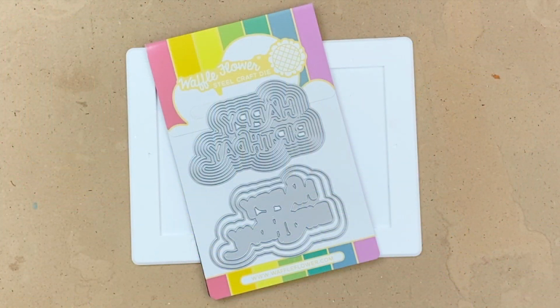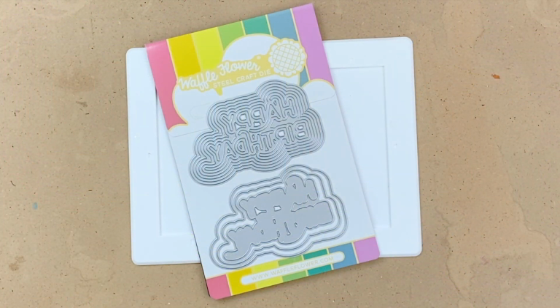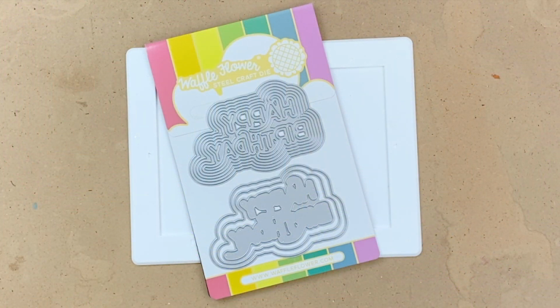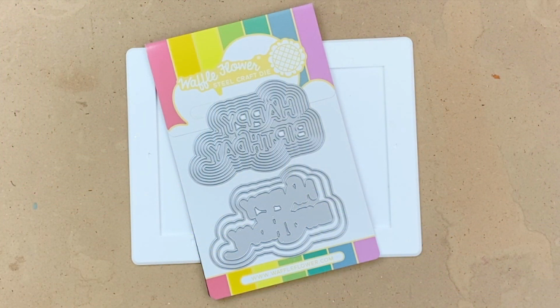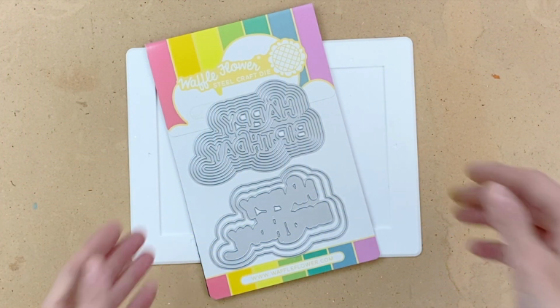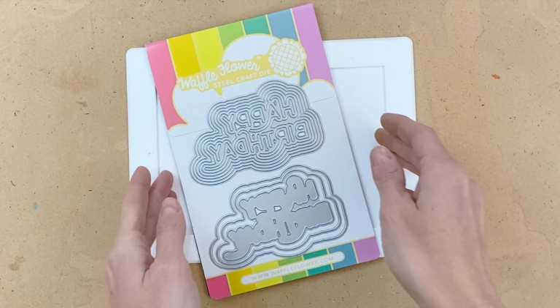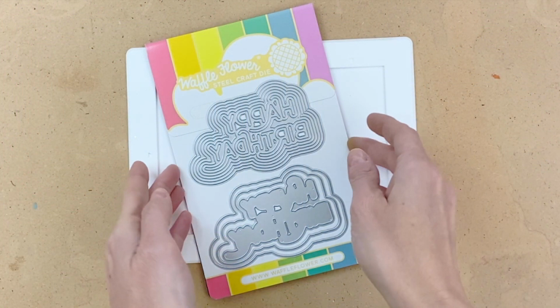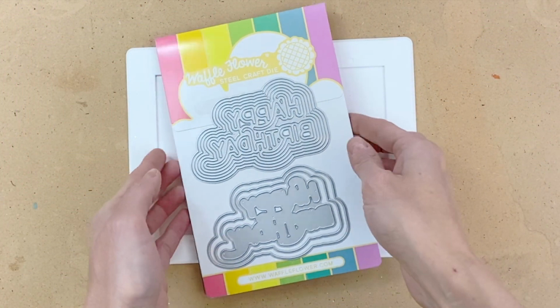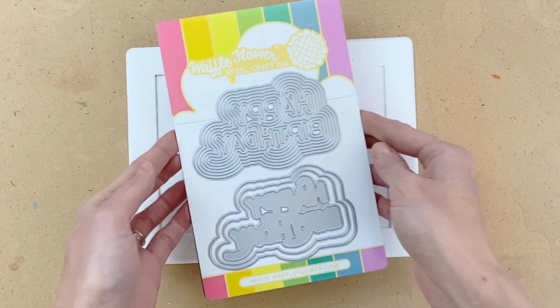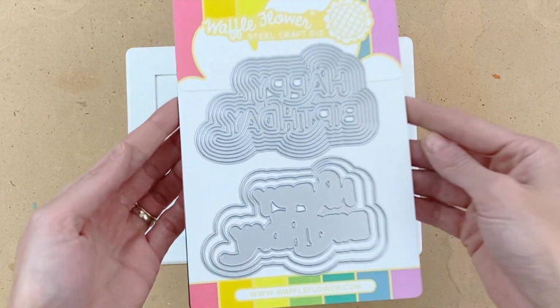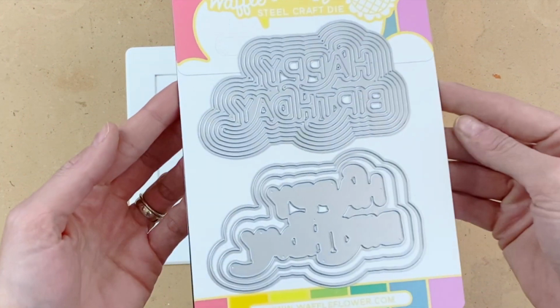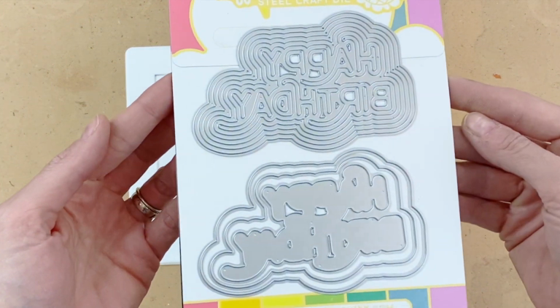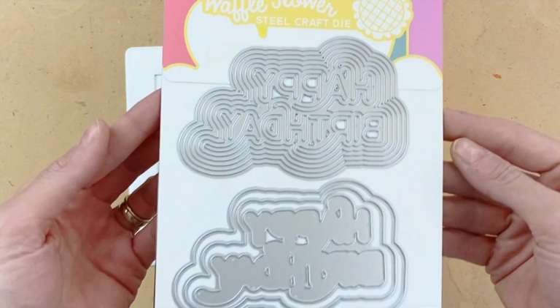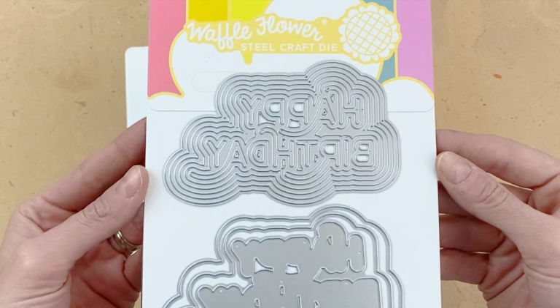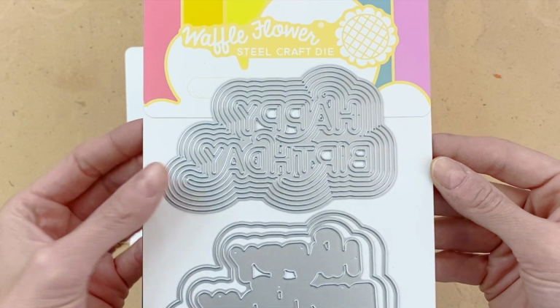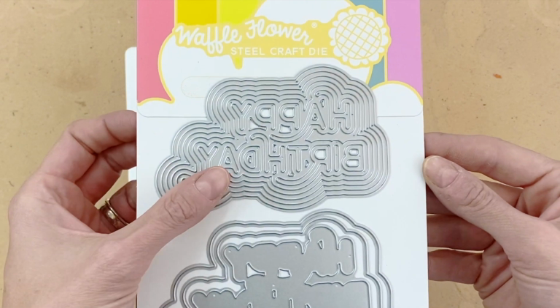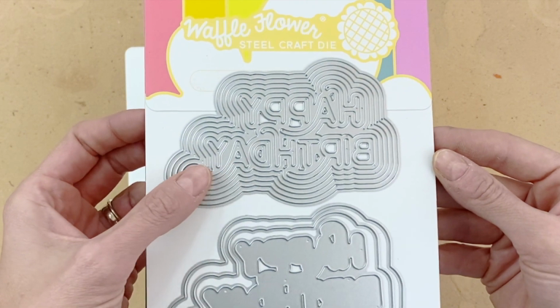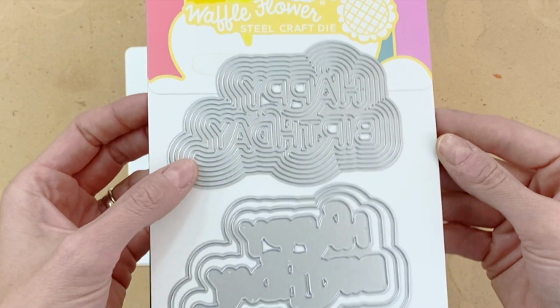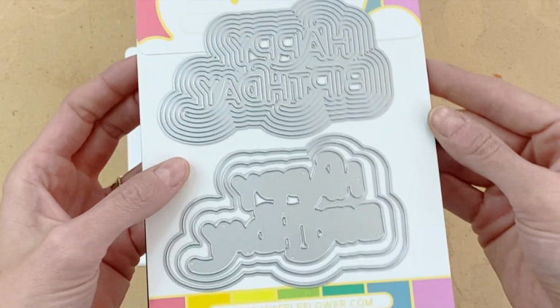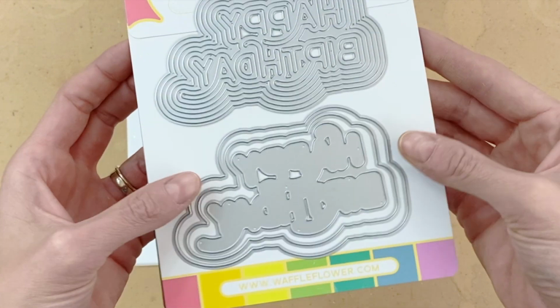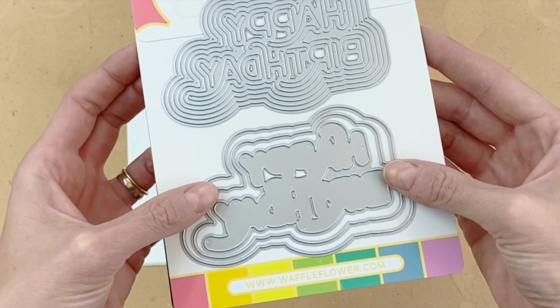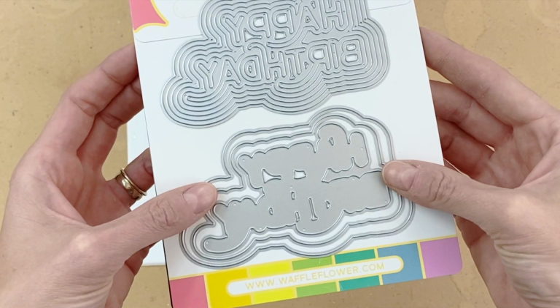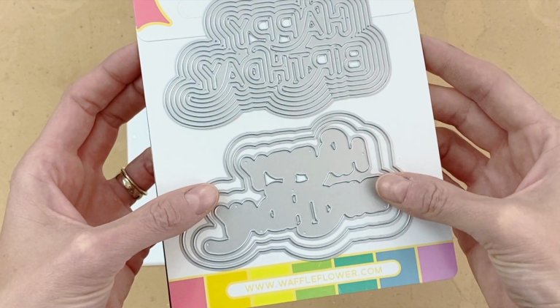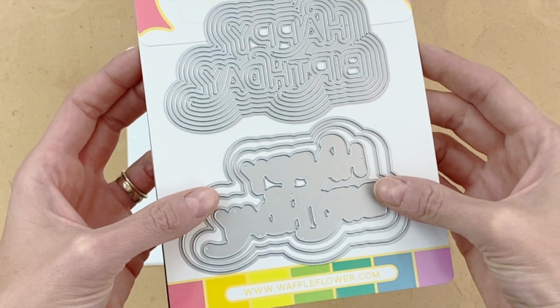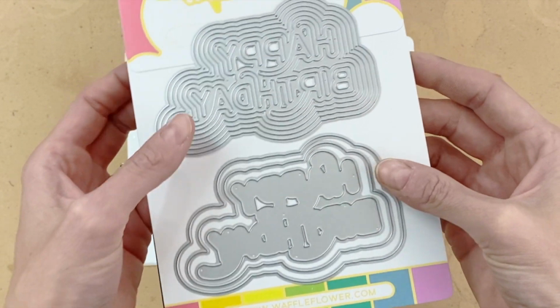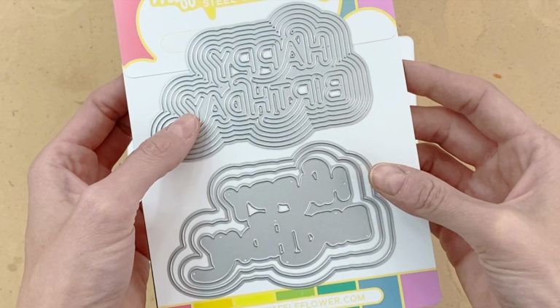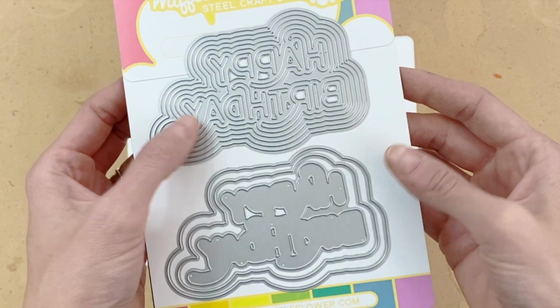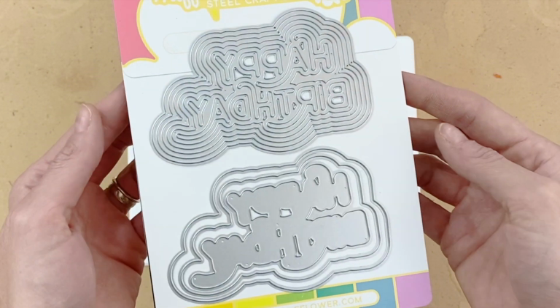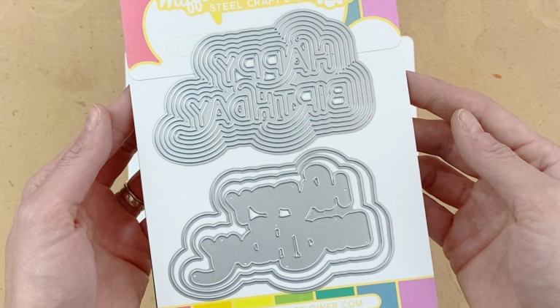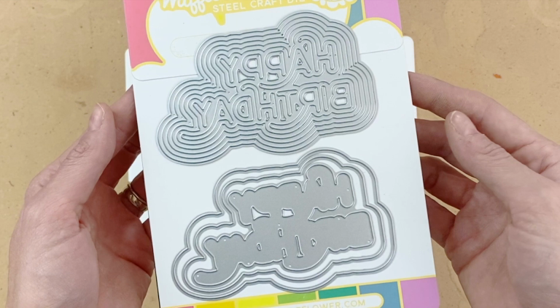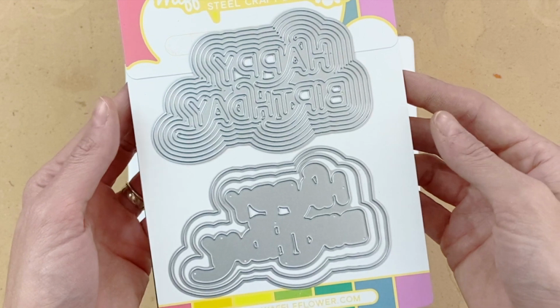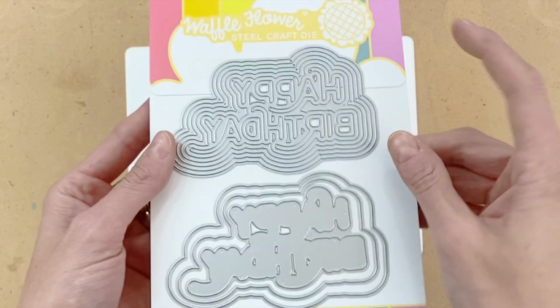We're going to start today's card with the rainbow birthday die. This is it here. As you can see it comes with four dies — this large die here that cuts lots of rings, and then you have a couple additional dies that create some shadows.